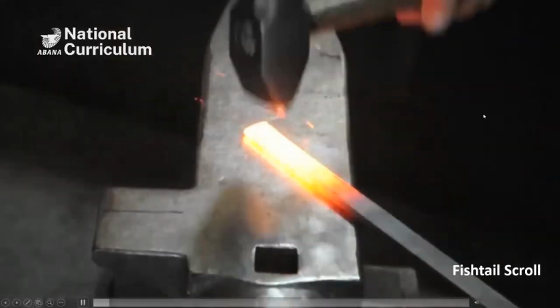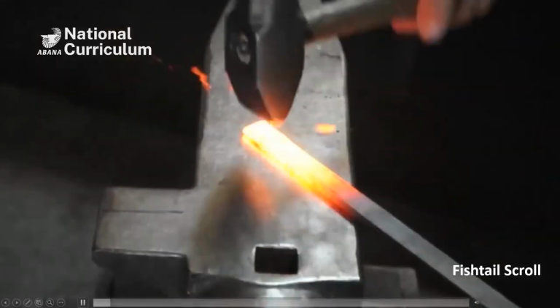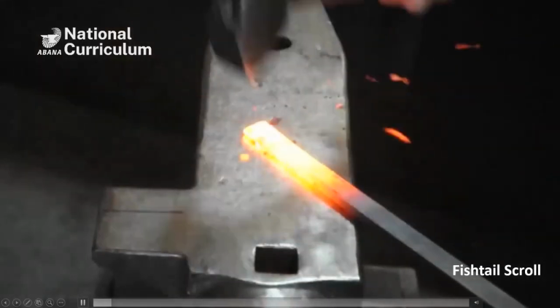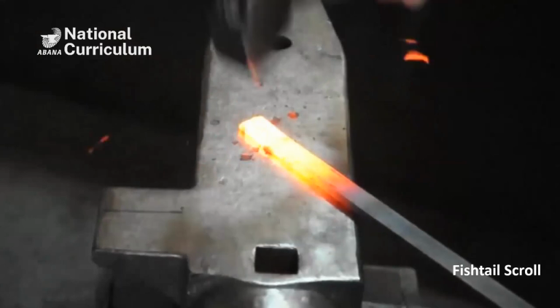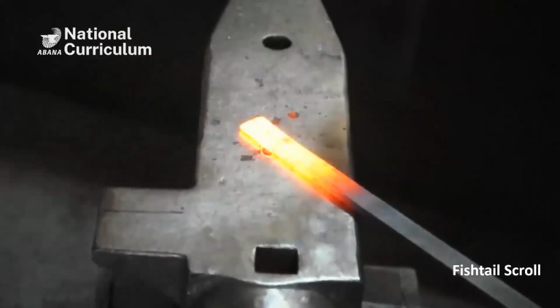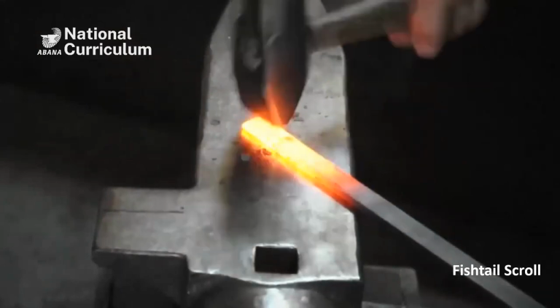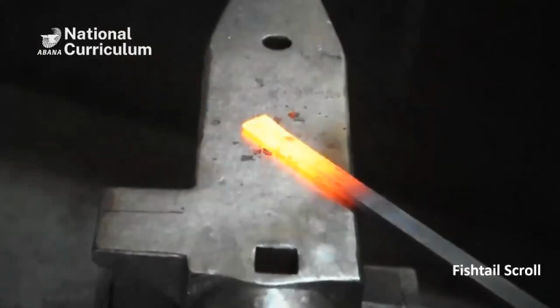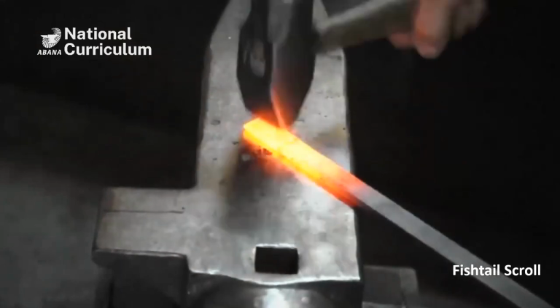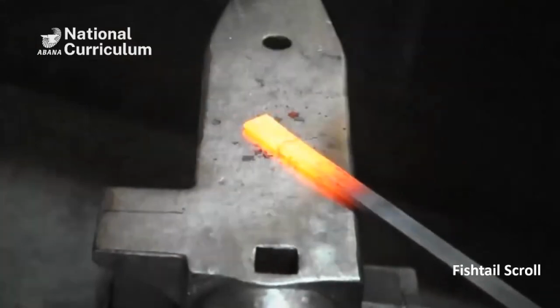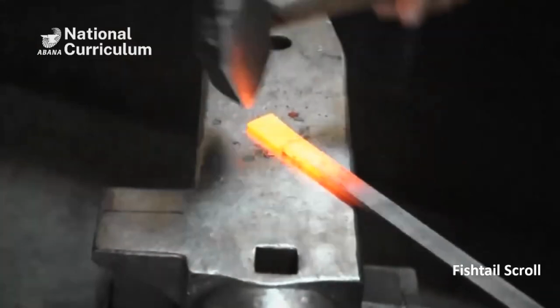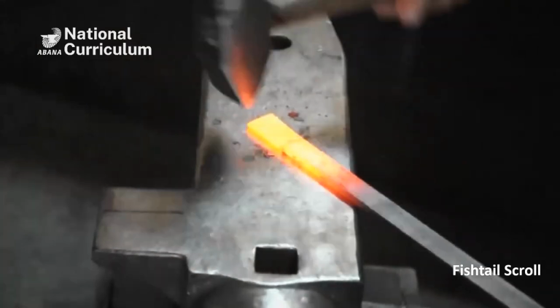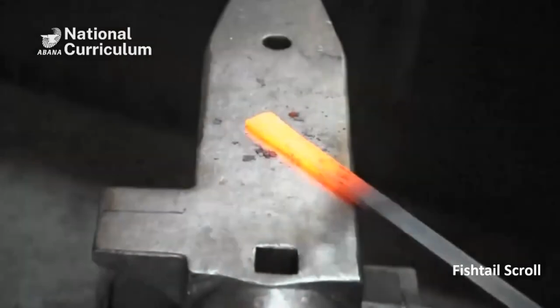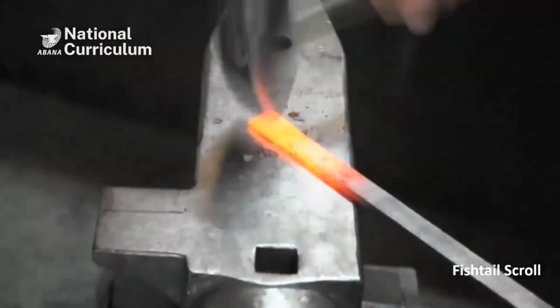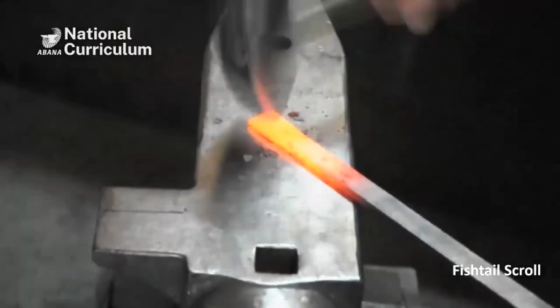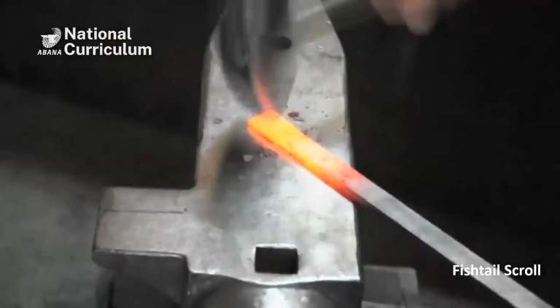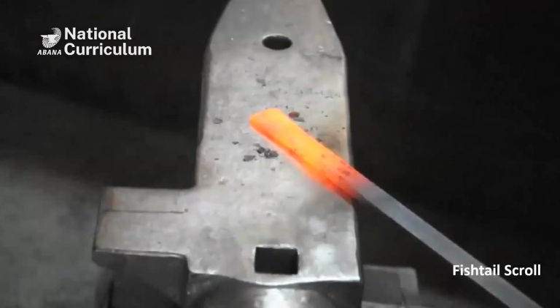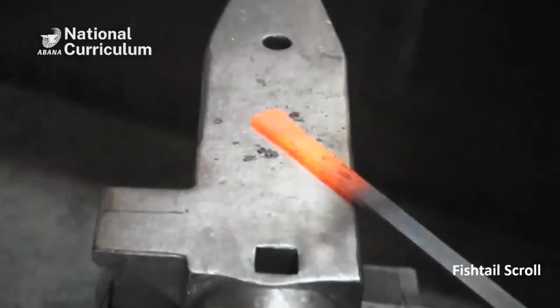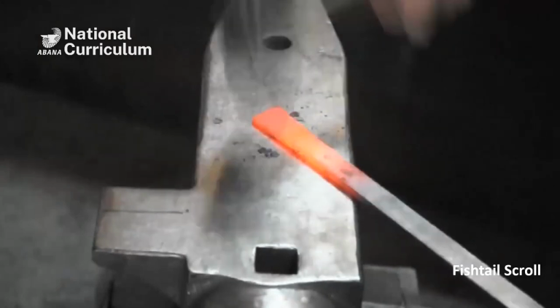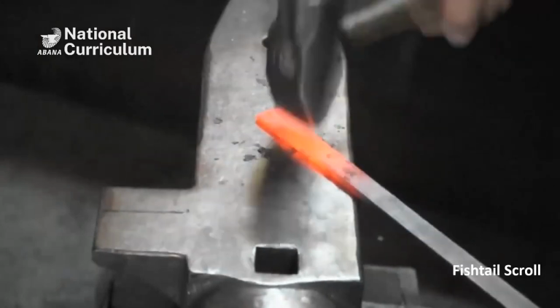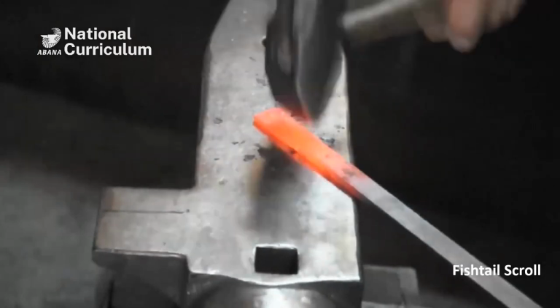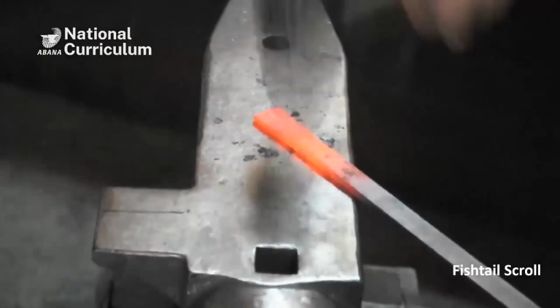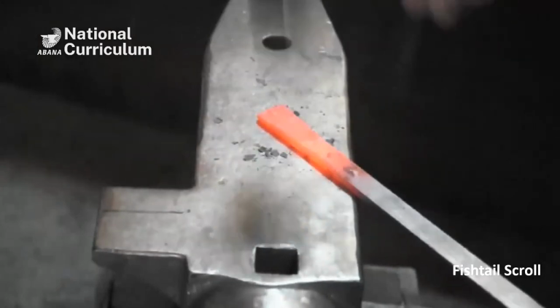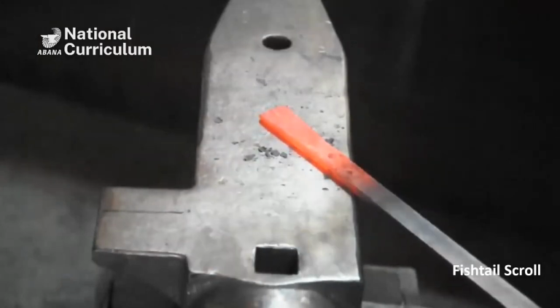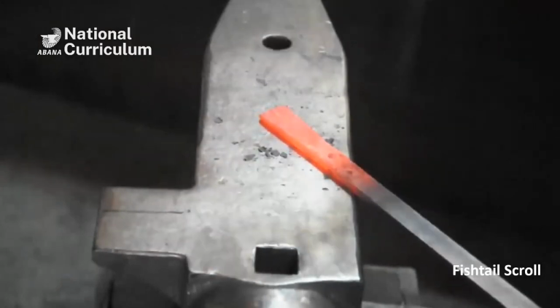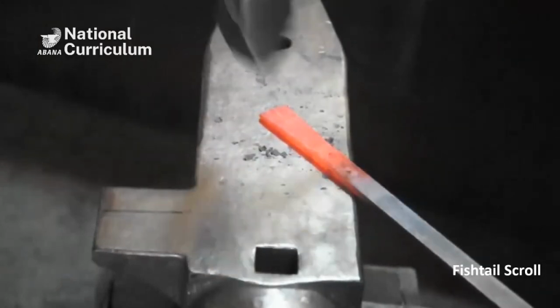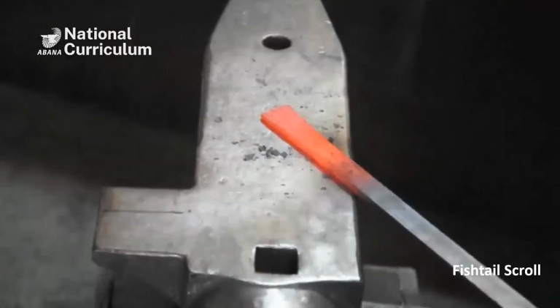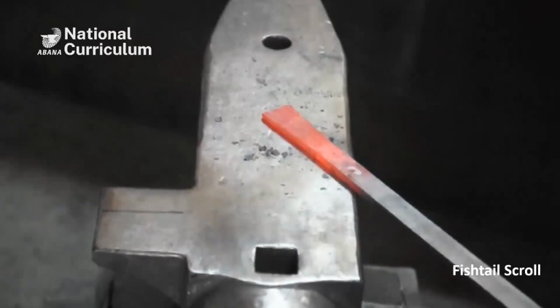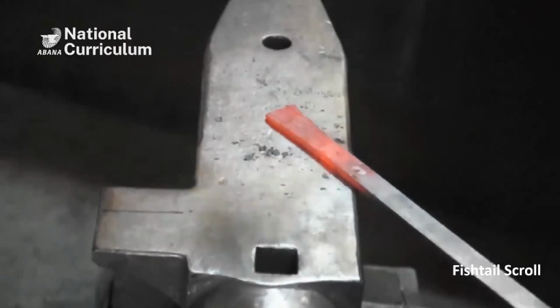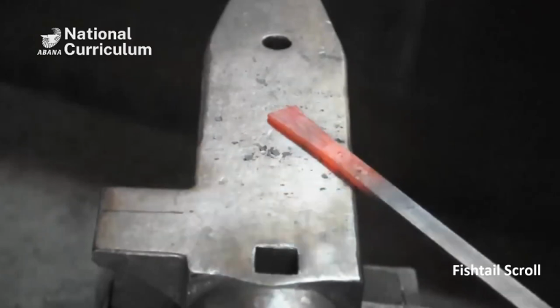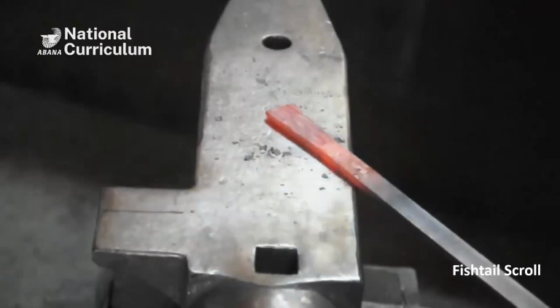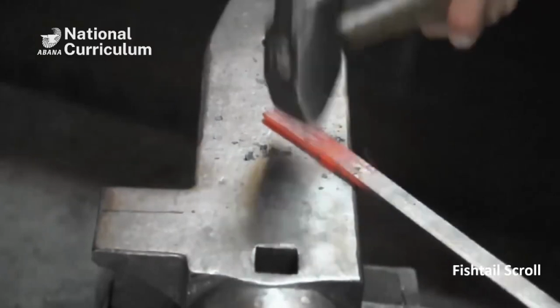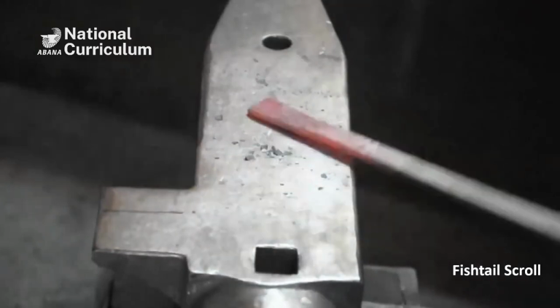Same thing again. I'll do it a little faster to not bore you. We've ridden this, and on the drawing it was about an inch and a quarter wide, so there's not really much I have to do.